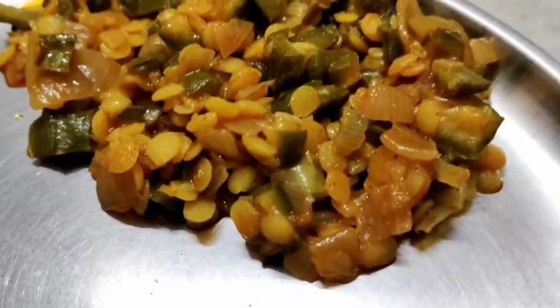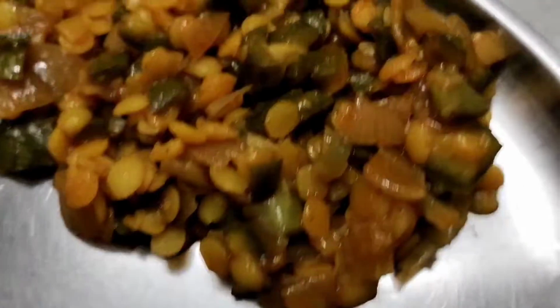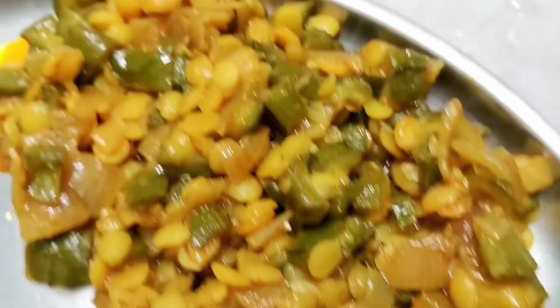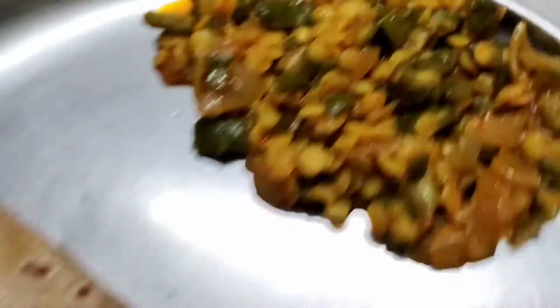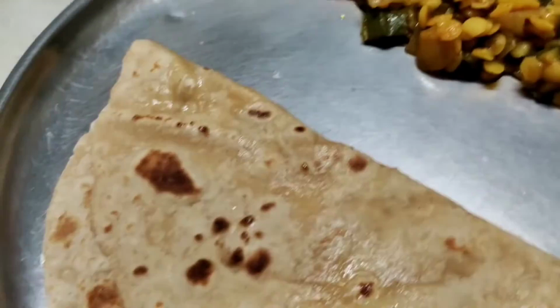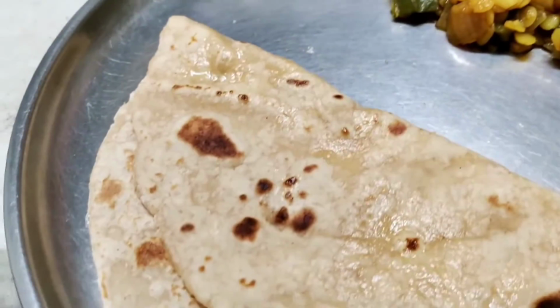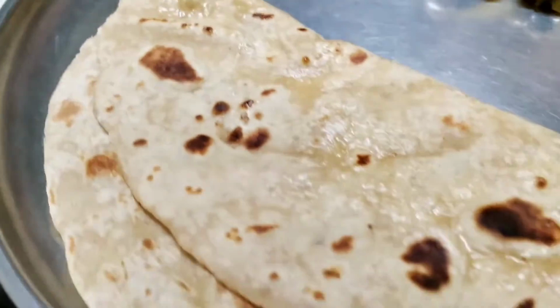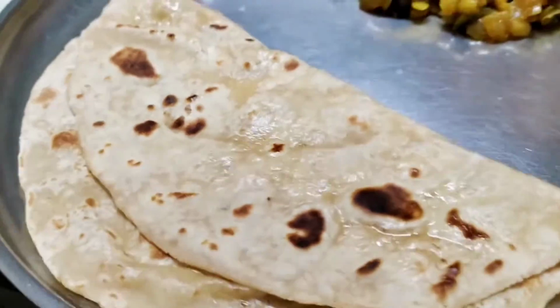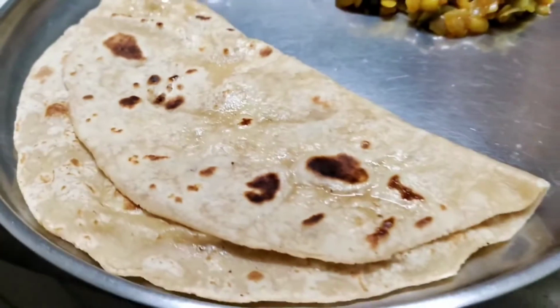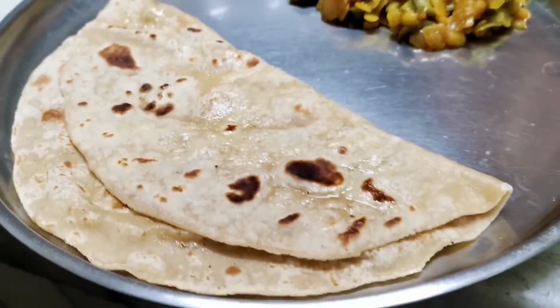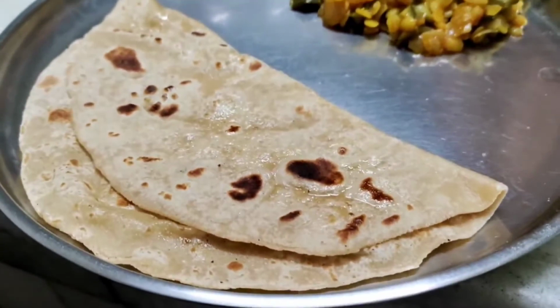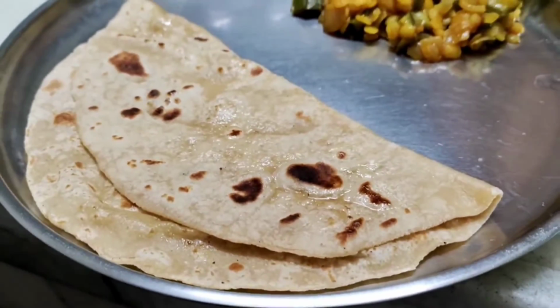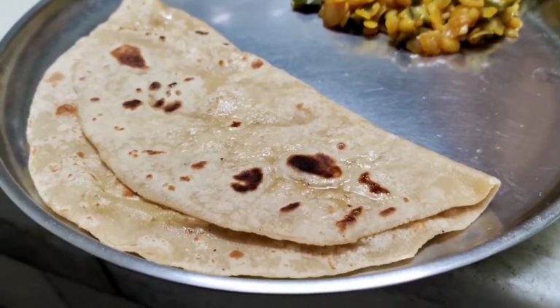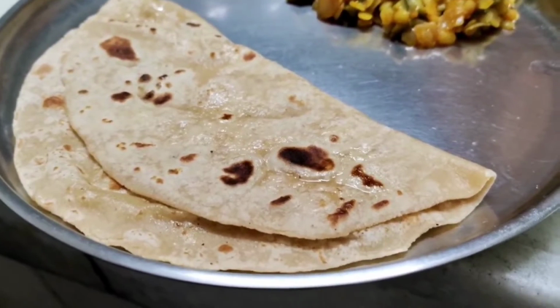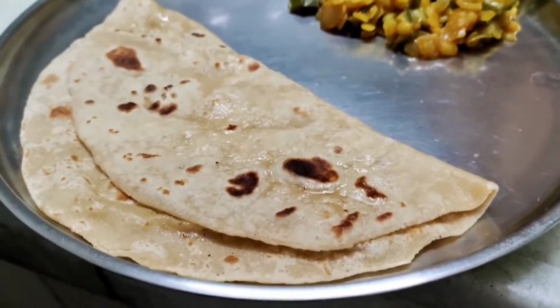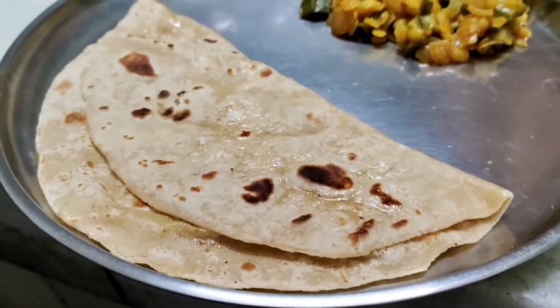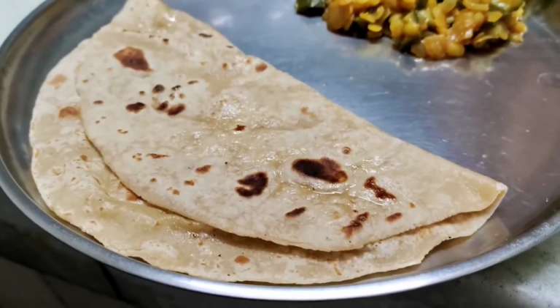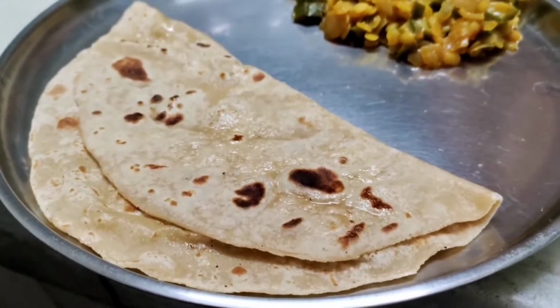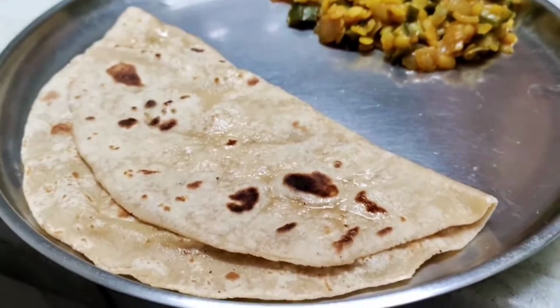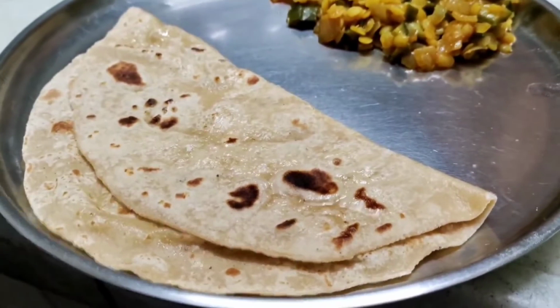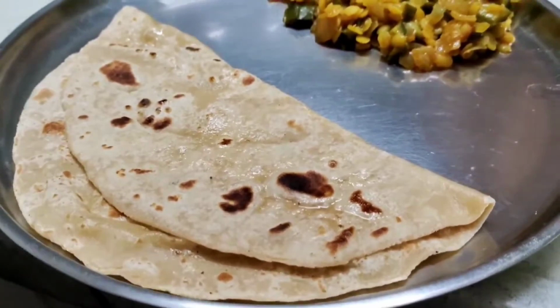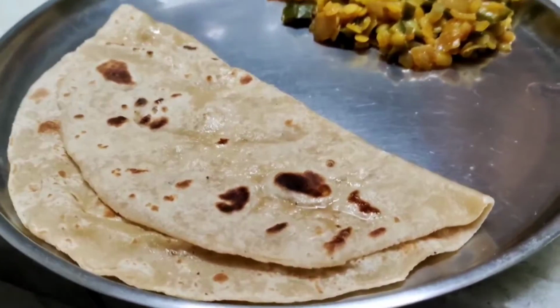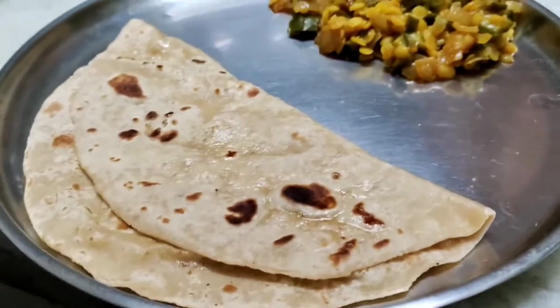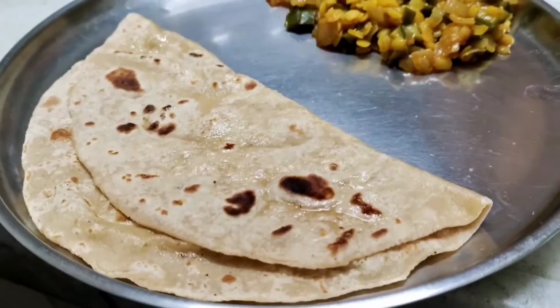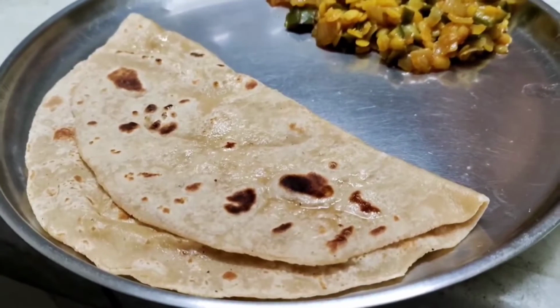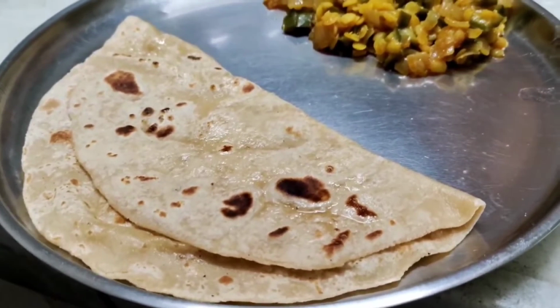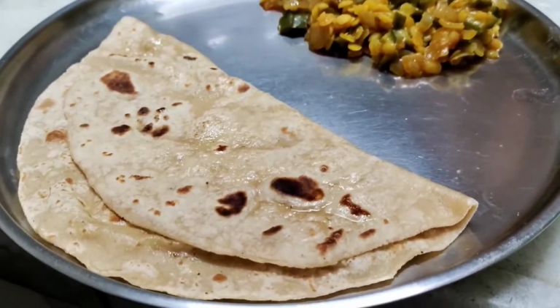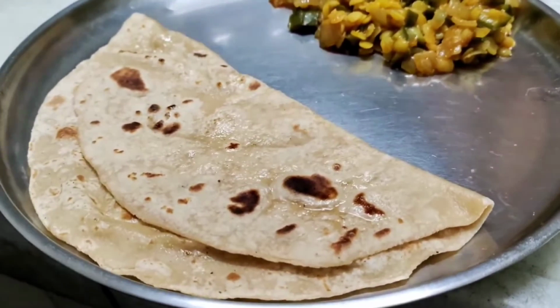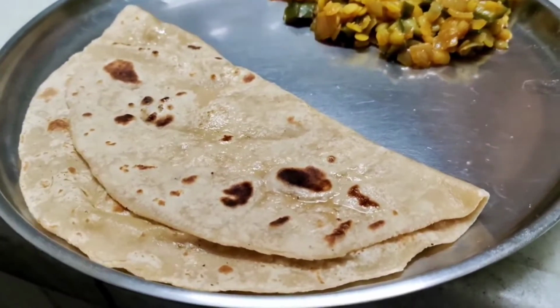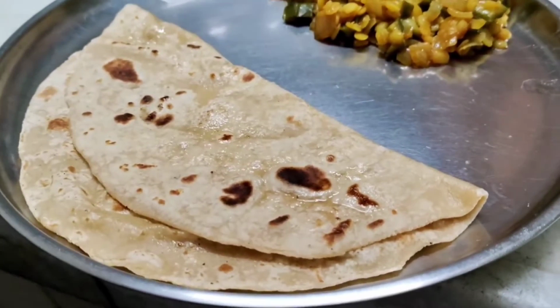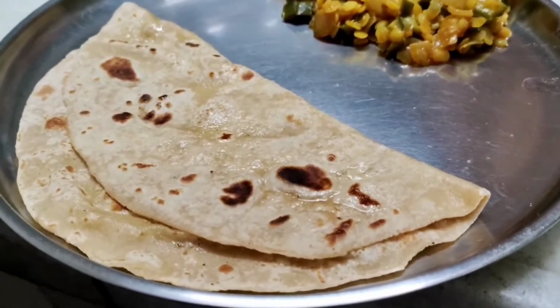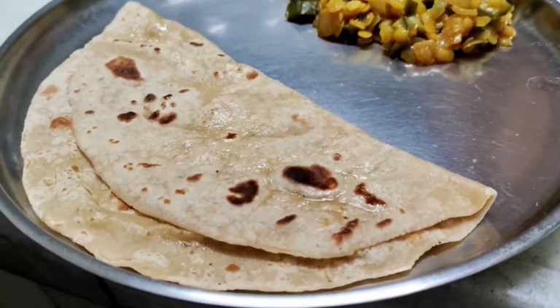Your Ridge Gourd Sabzi is now ready to be served. Have it with garam-garam chapatis. This was my simple recipe — I hope you guys loved it, and if you try it at home, do let me know in the comments below.